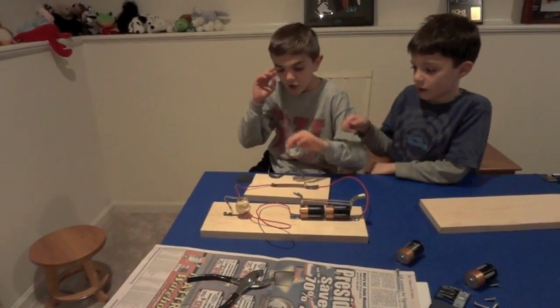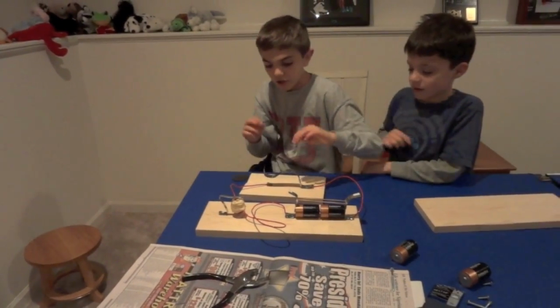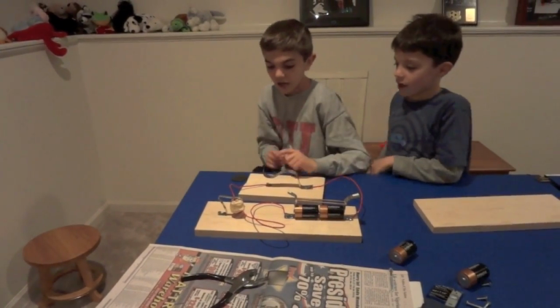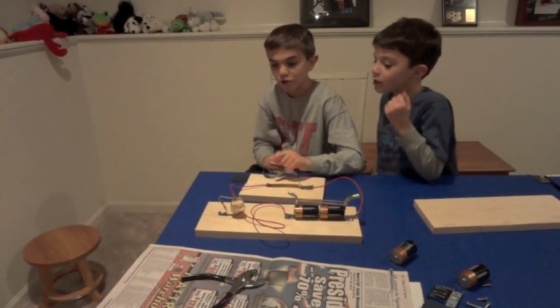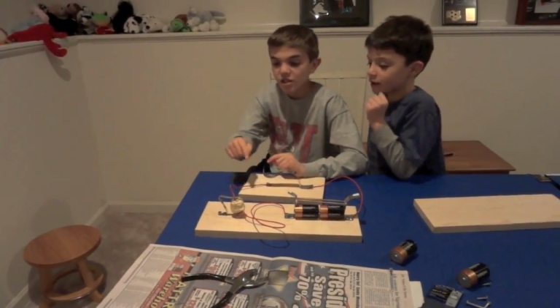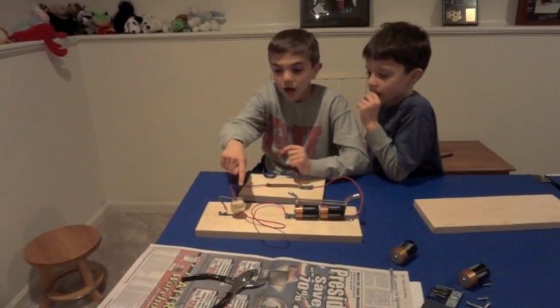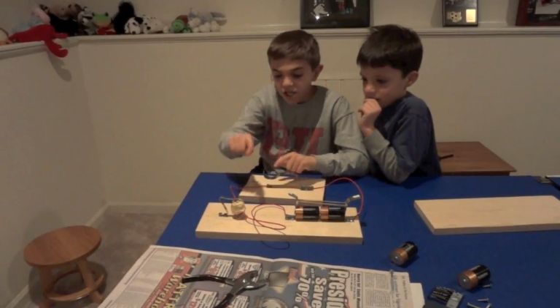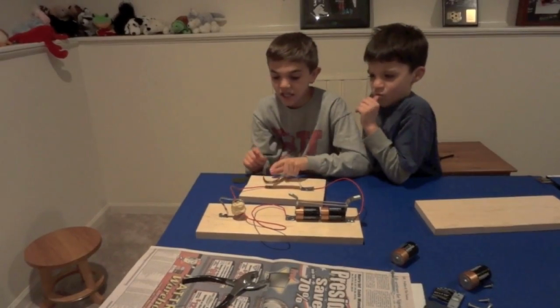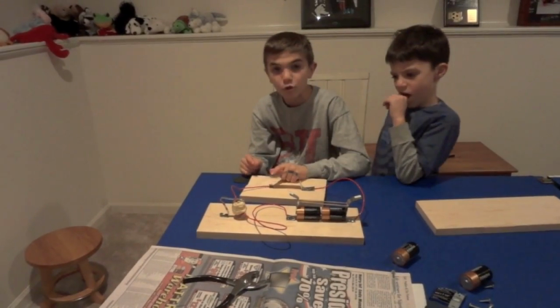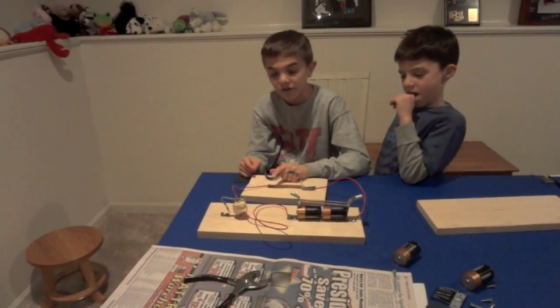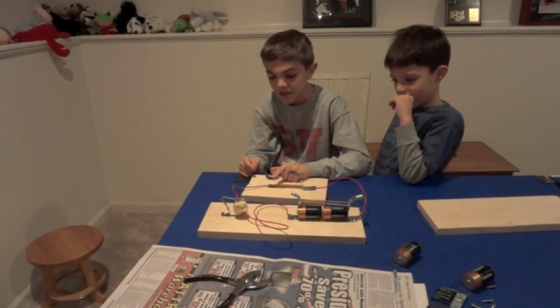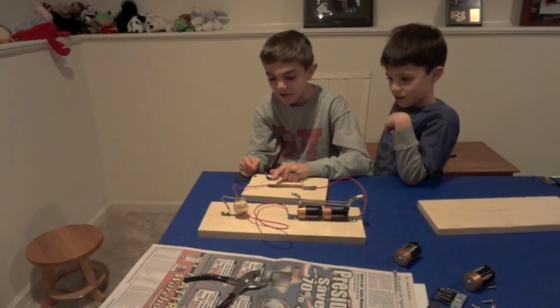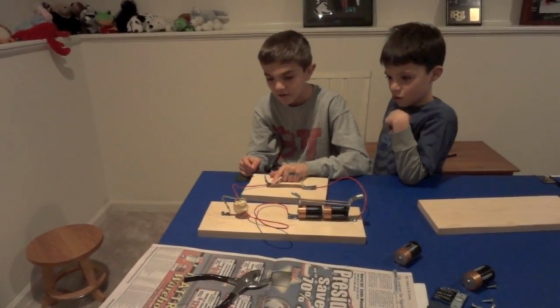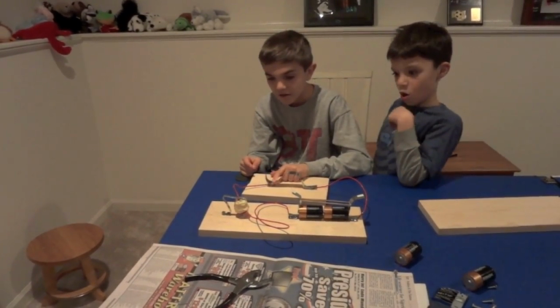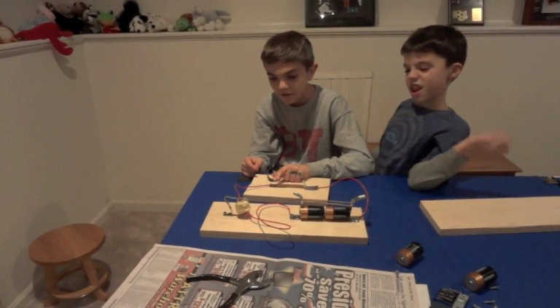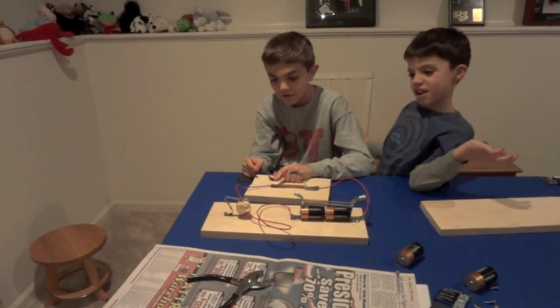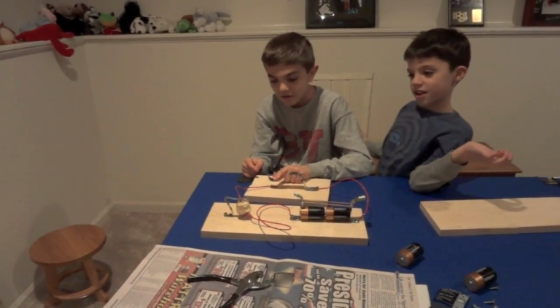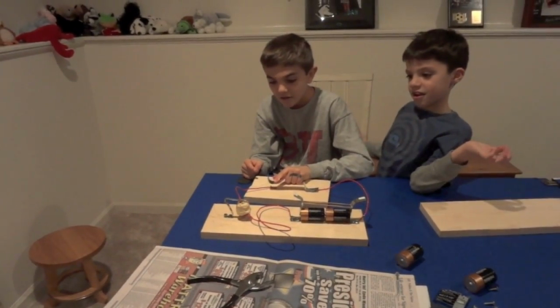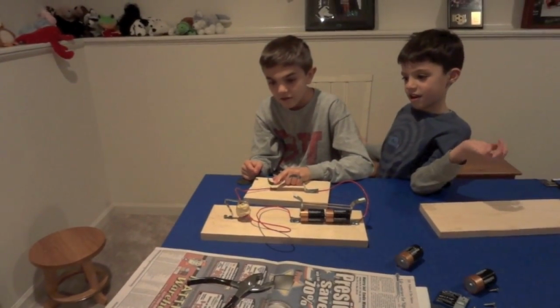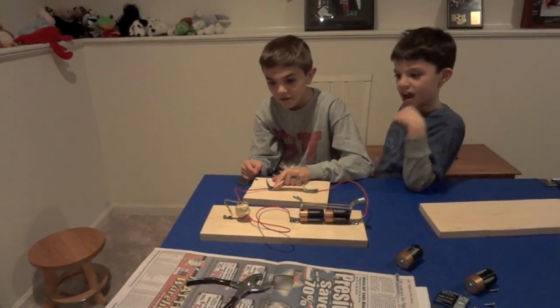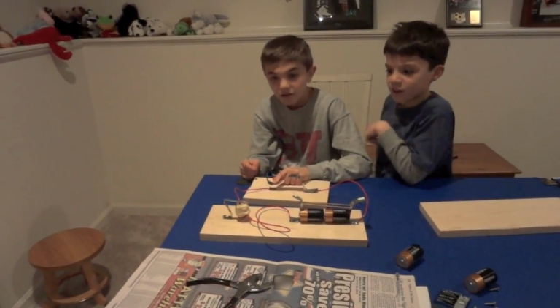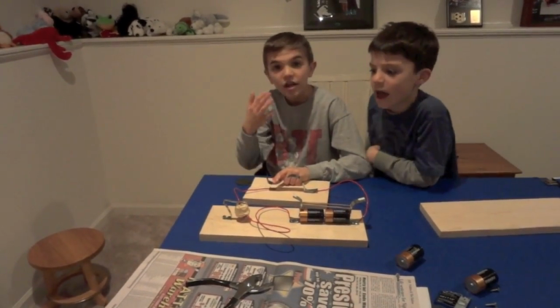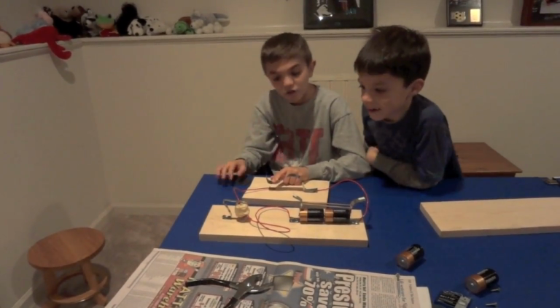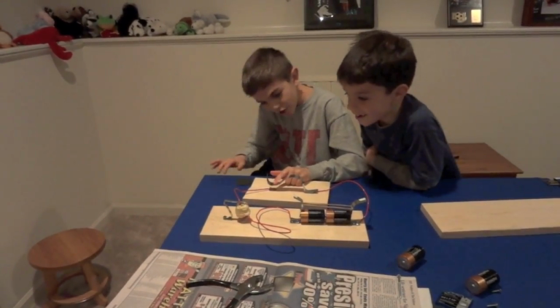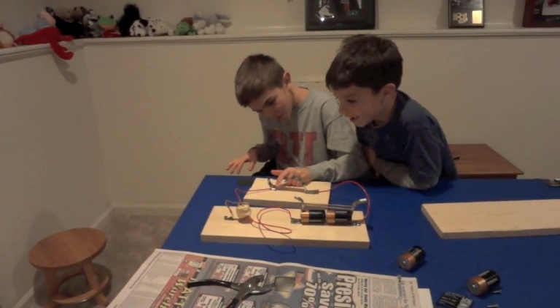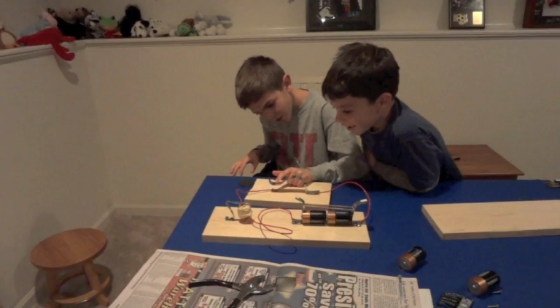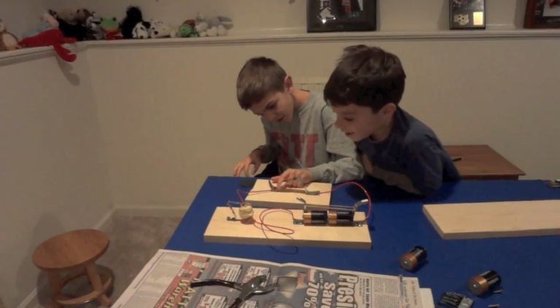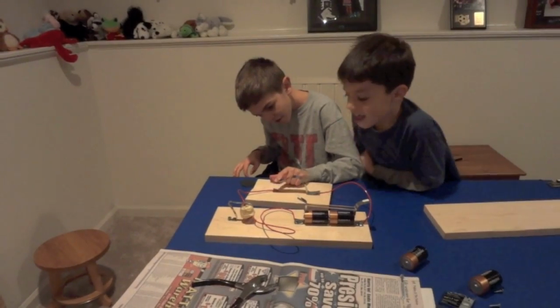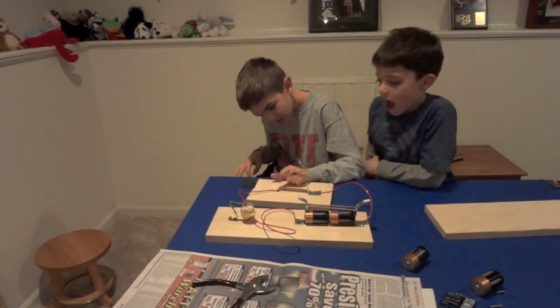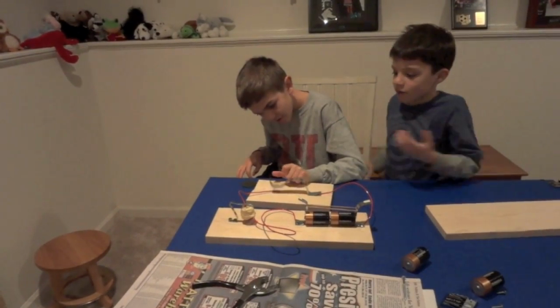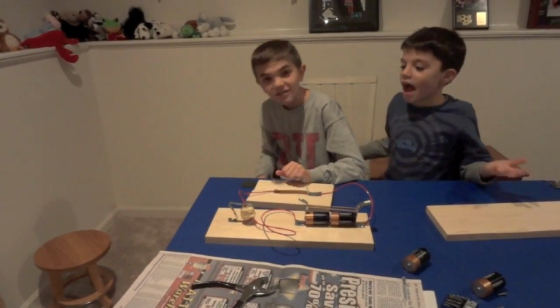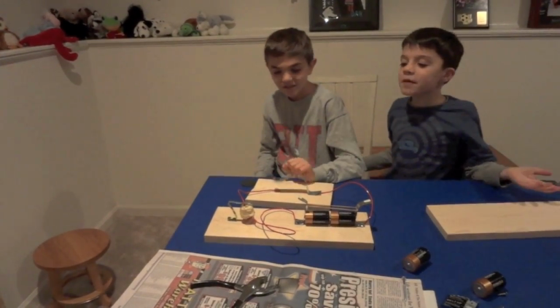So look, as you can see, watch this as I push down the key. I can hear it! How does that happen? And look, you can make a spark. How does that happen?